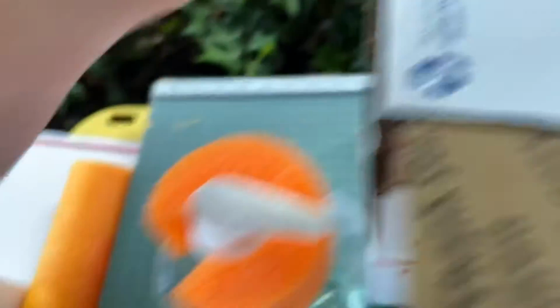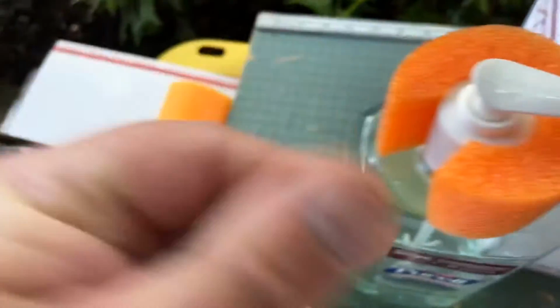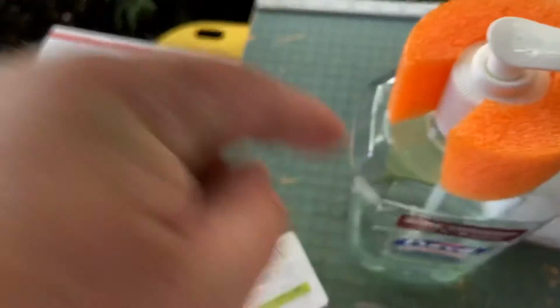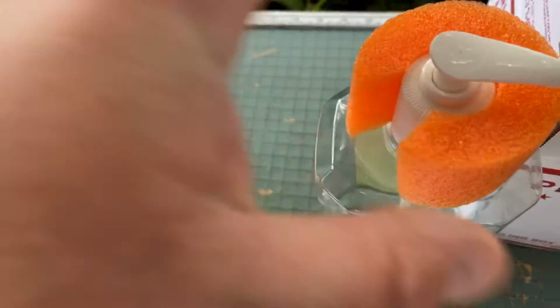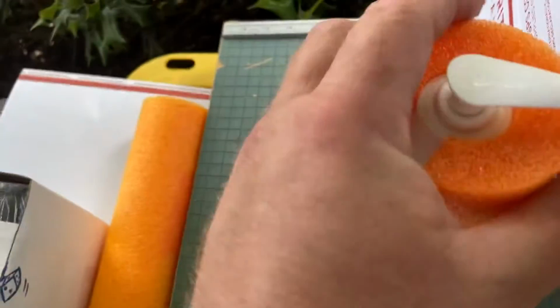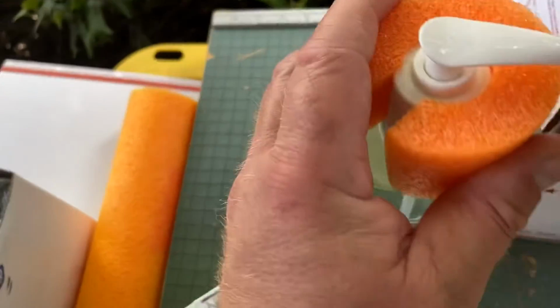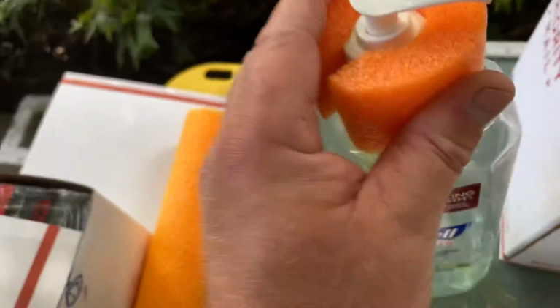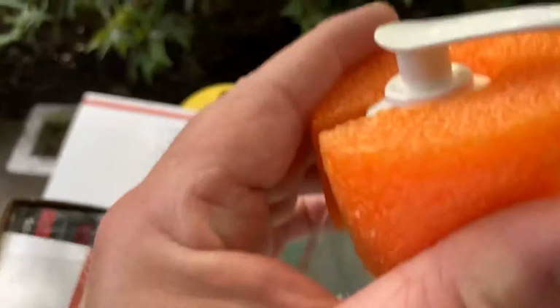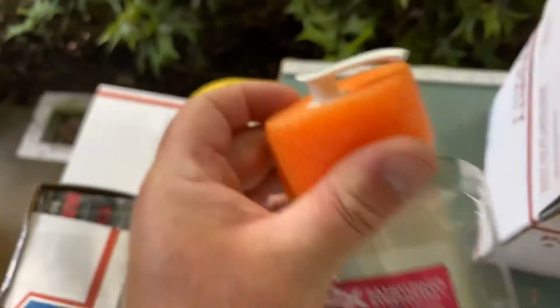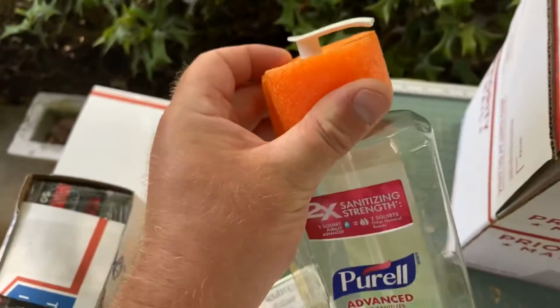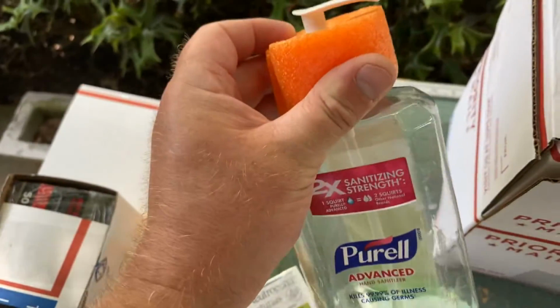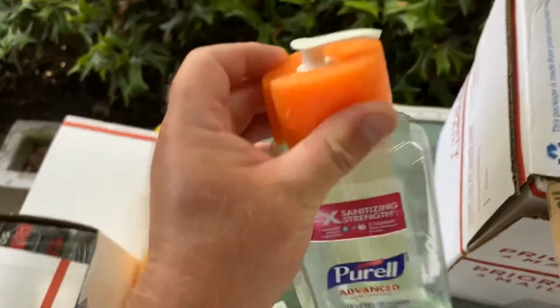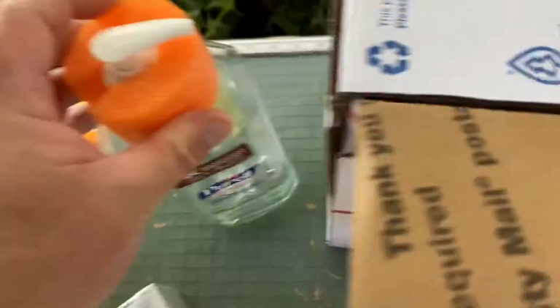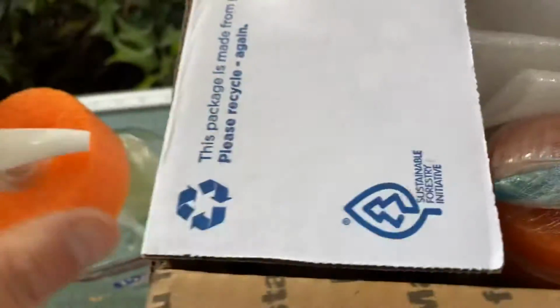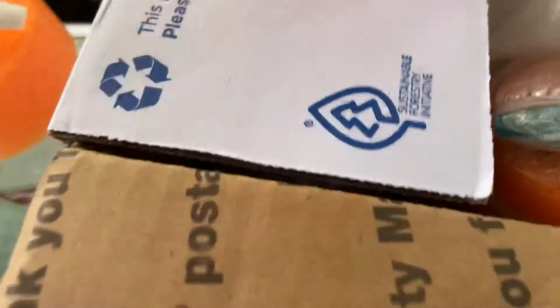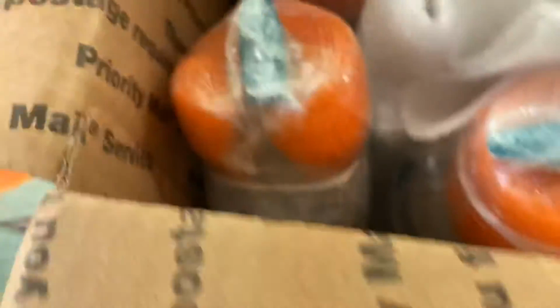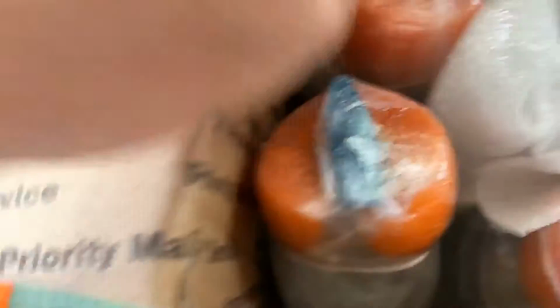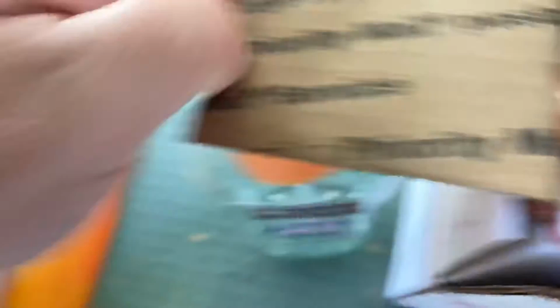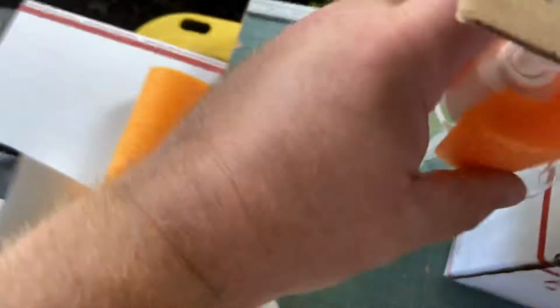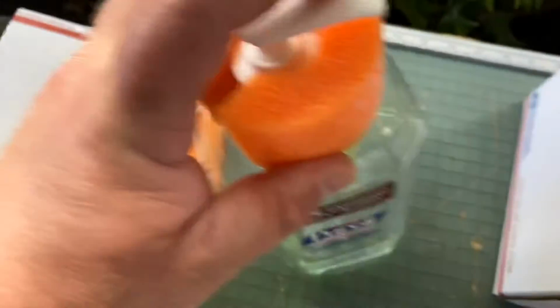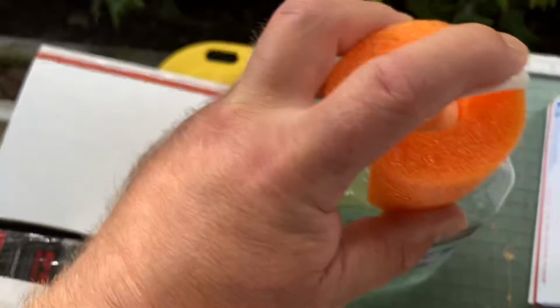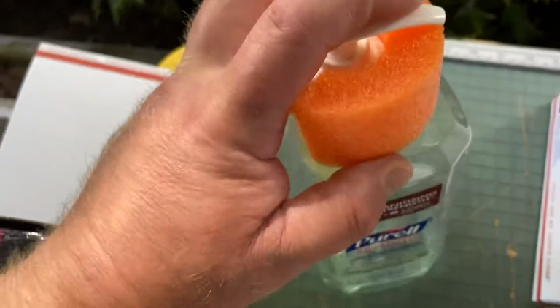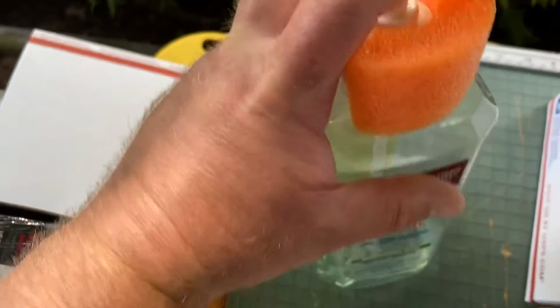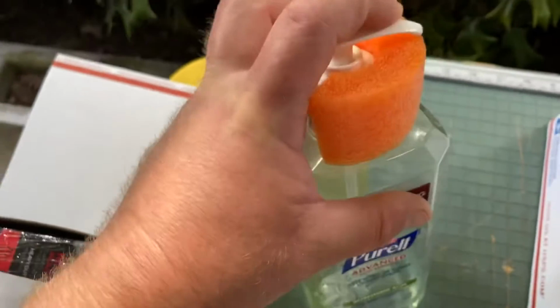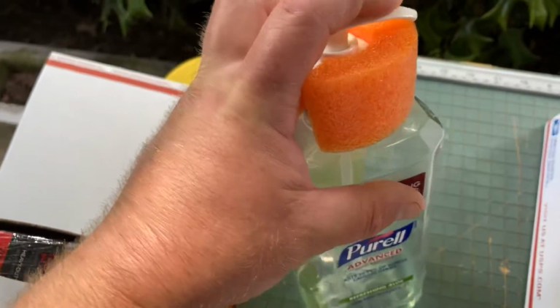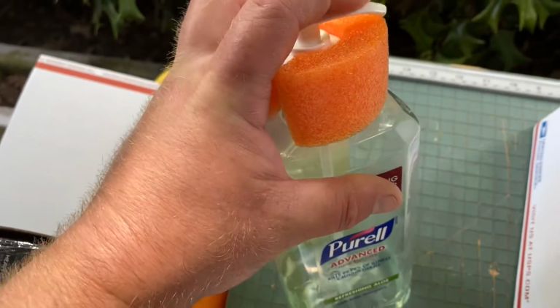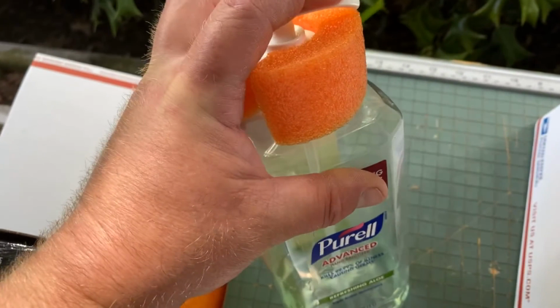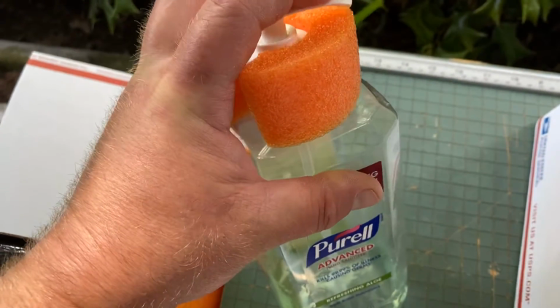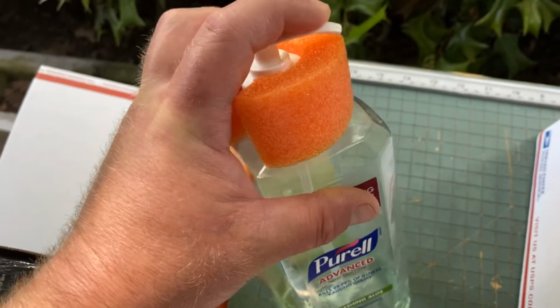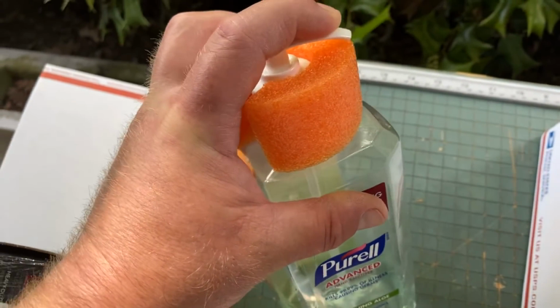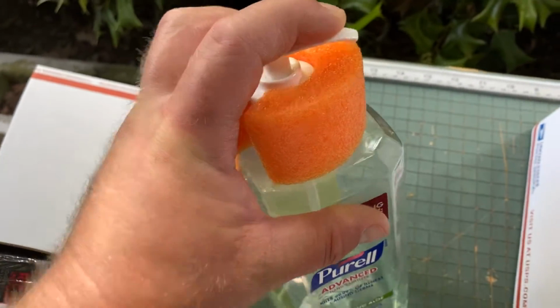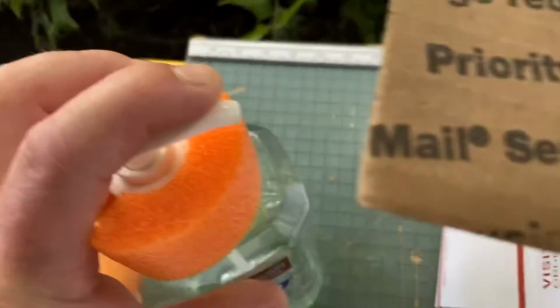Roll it up and twist it around, but I use the pool noodle — that way when I stretch wrap it, it doesn't bend or break the nozzle, because you have to be careful of that.